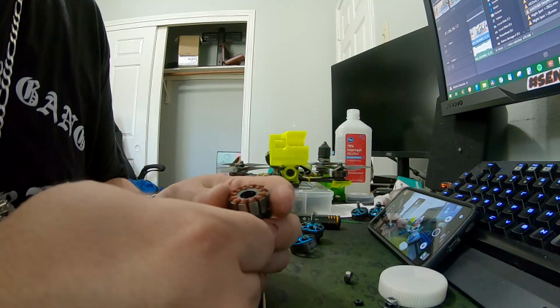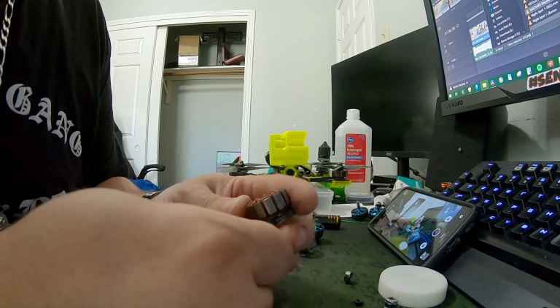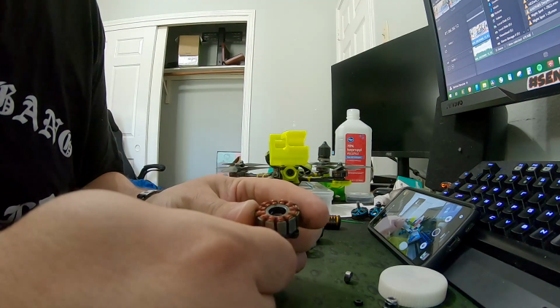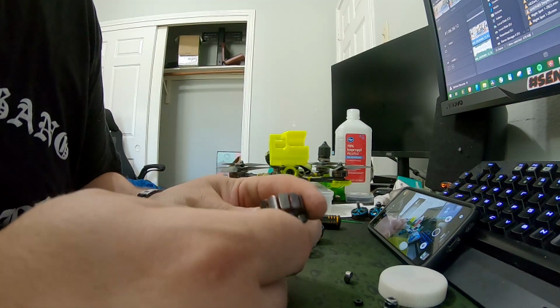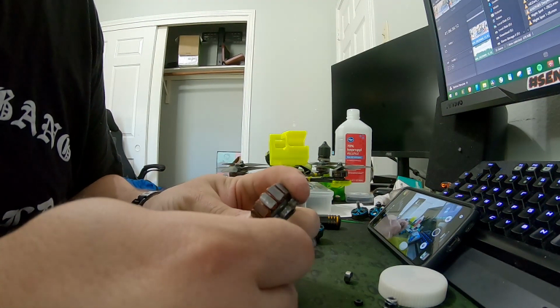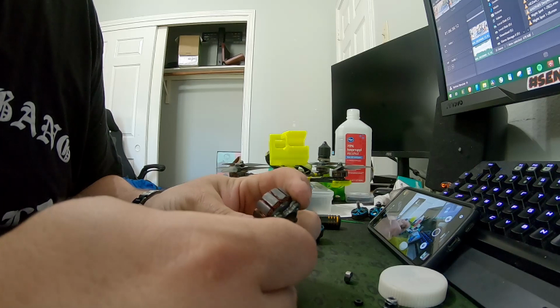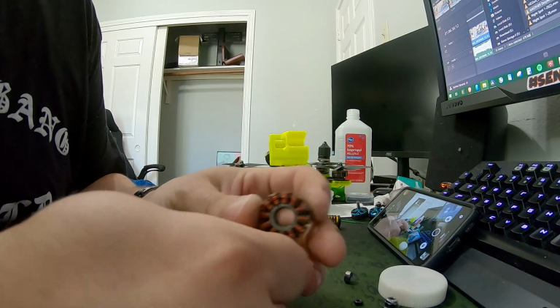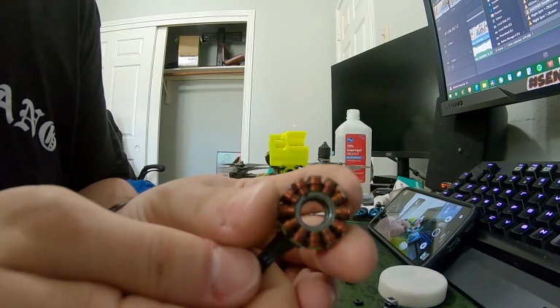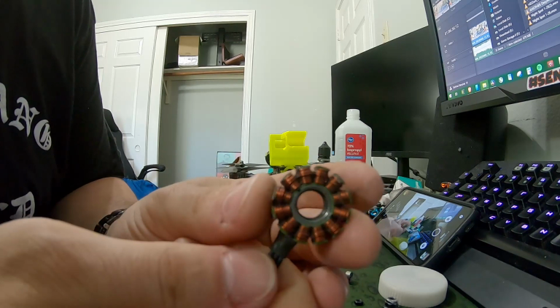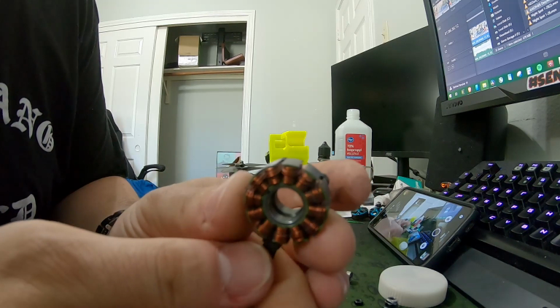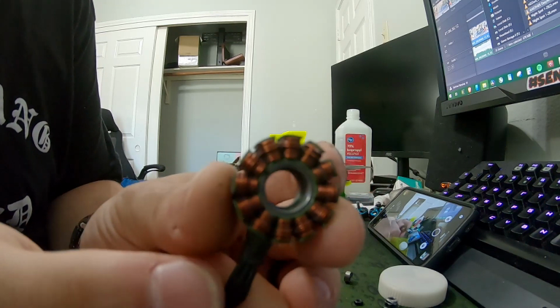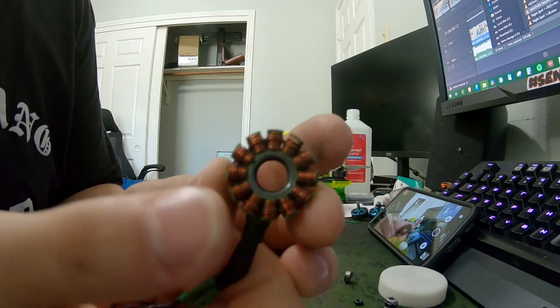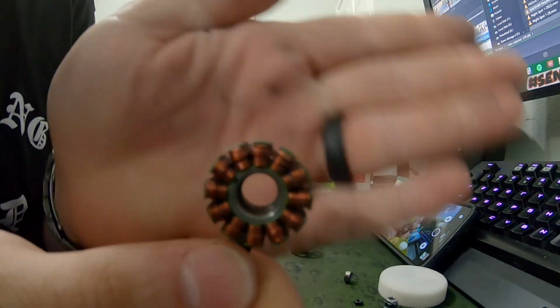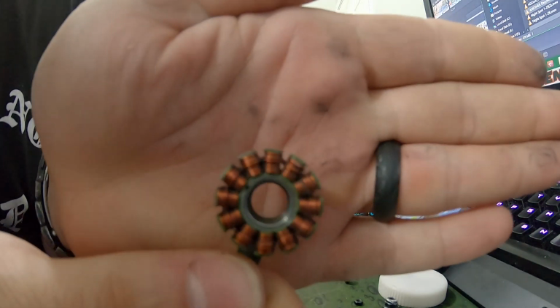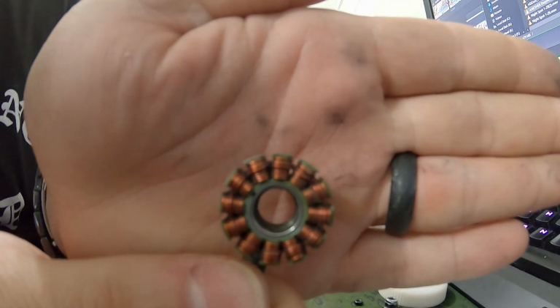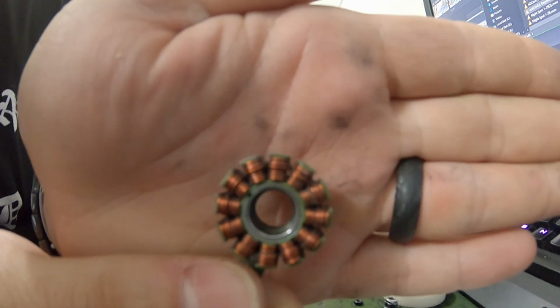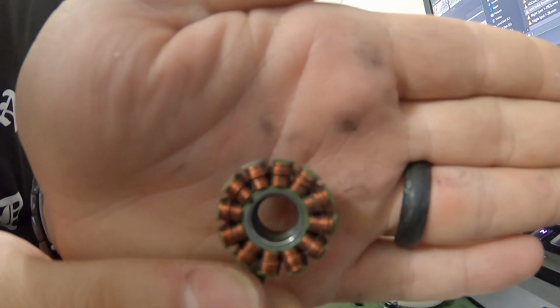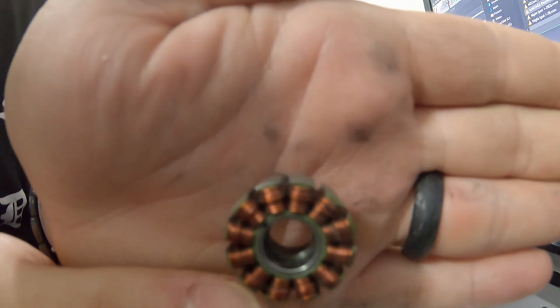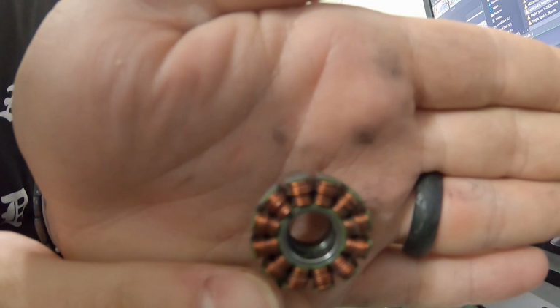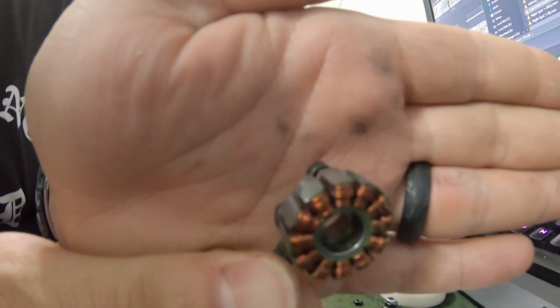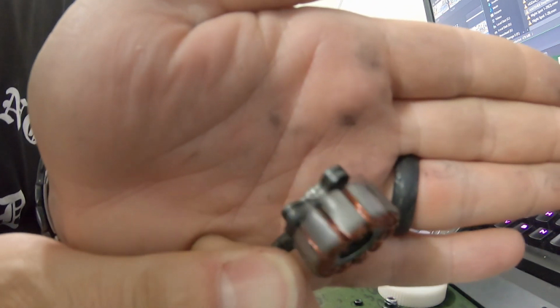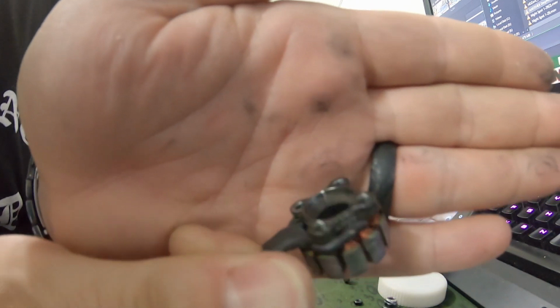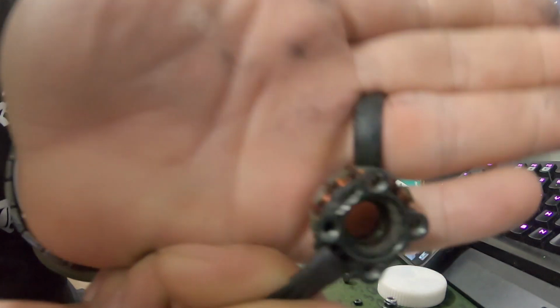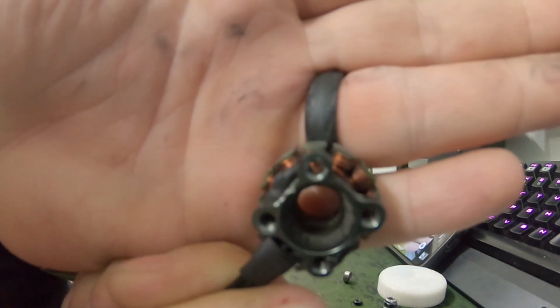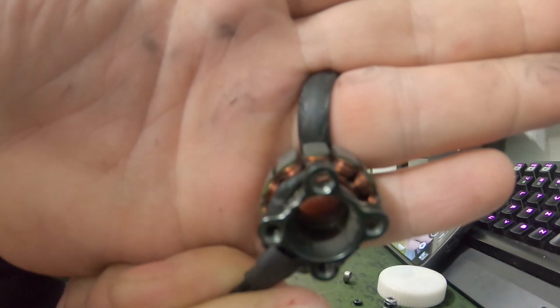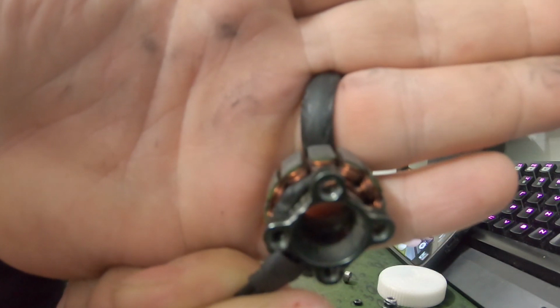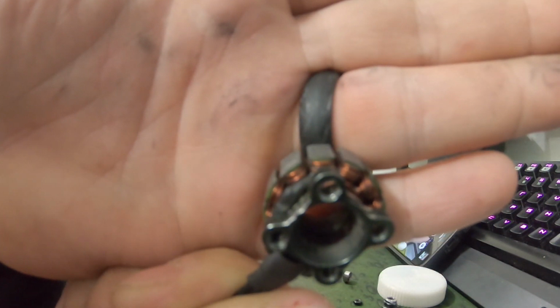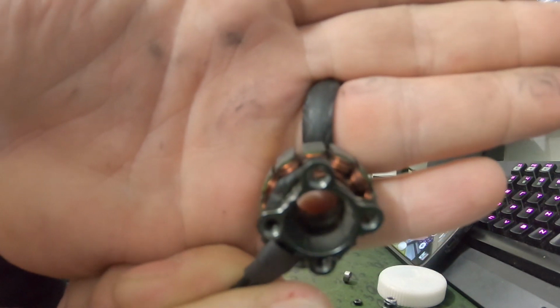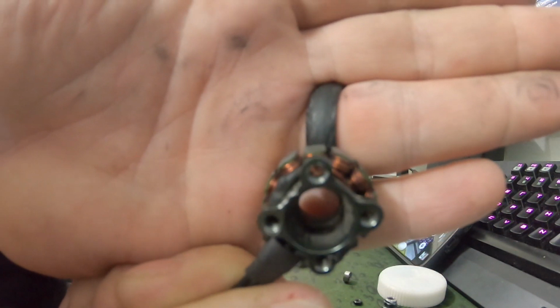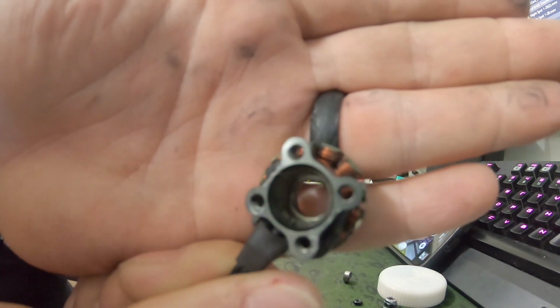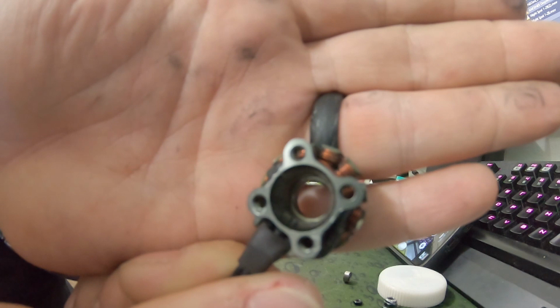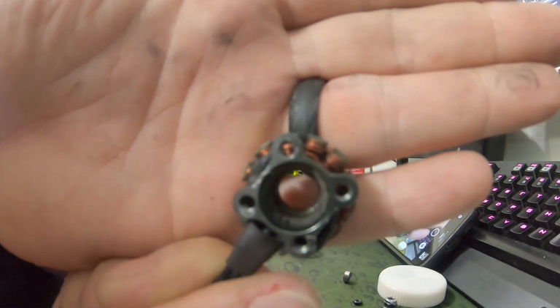Alright, I got both bearings out. You can see the hole is now empty — no bearings in there.